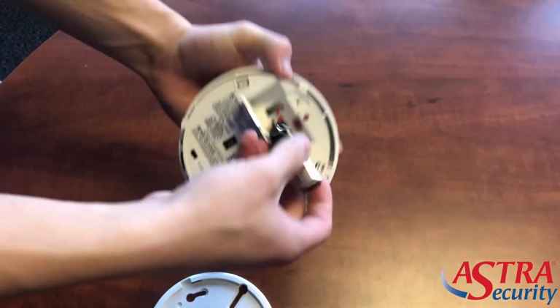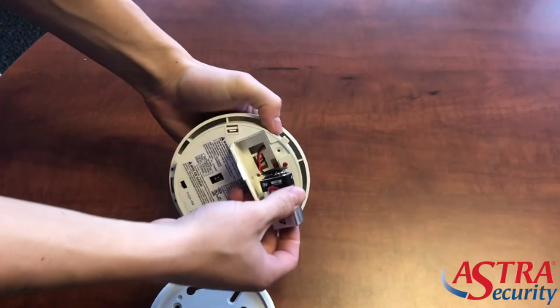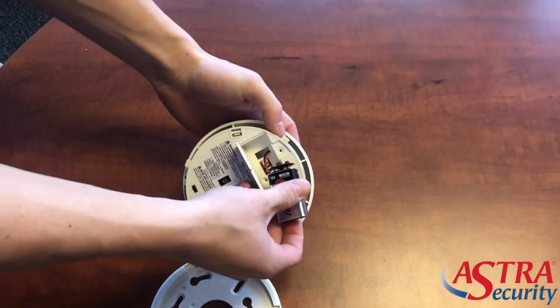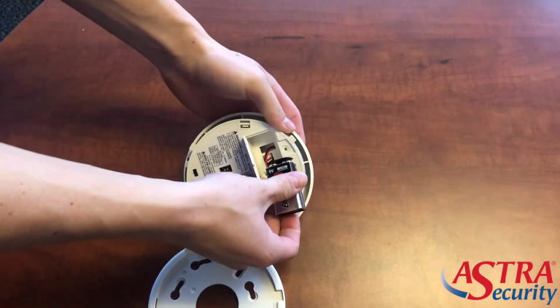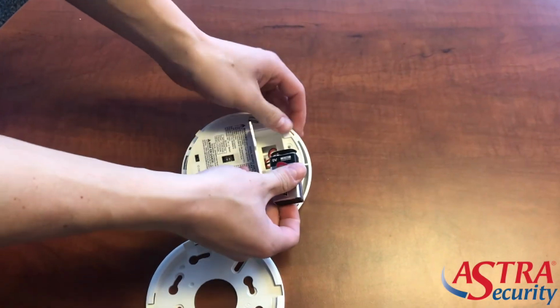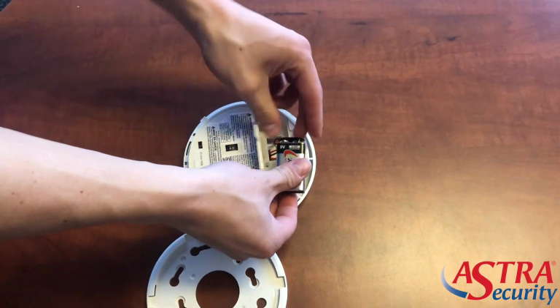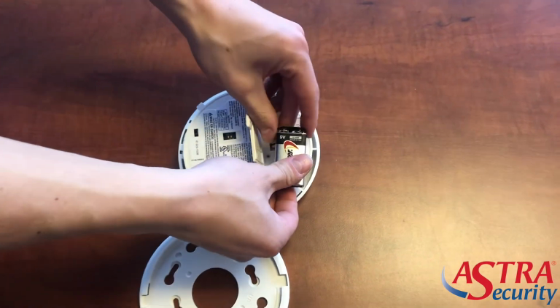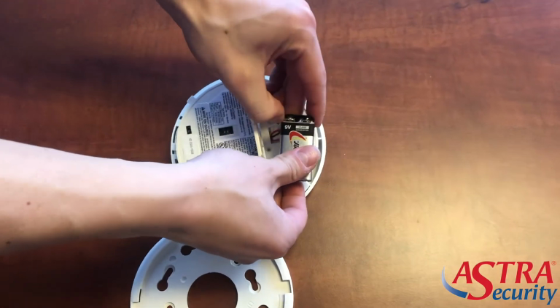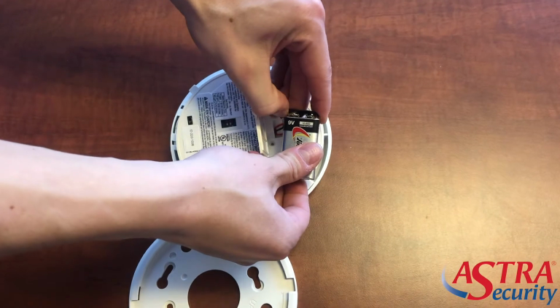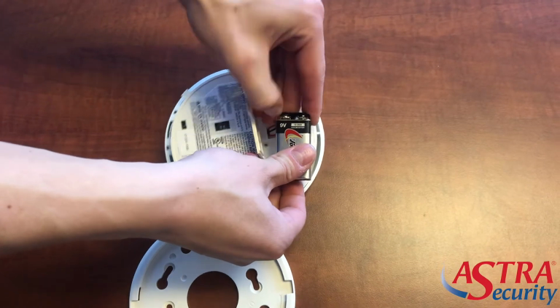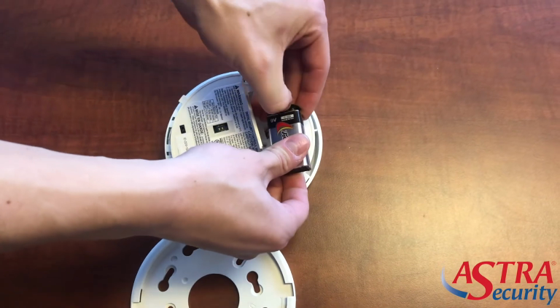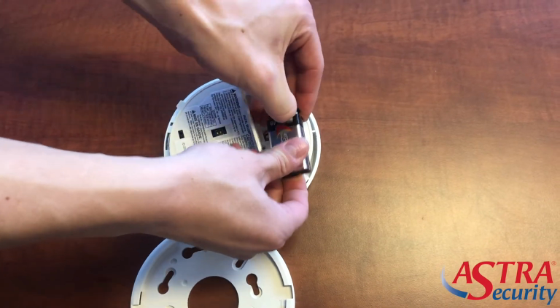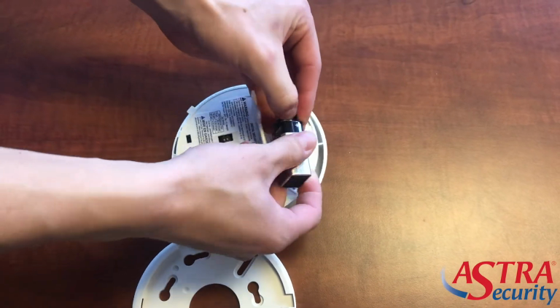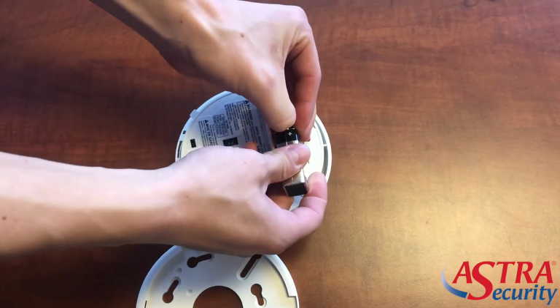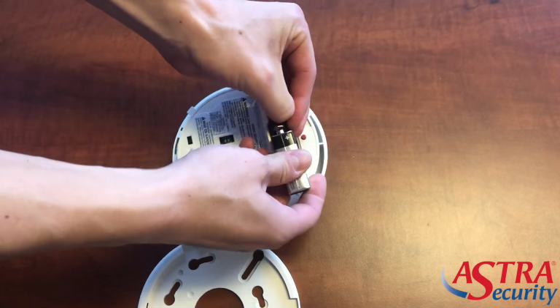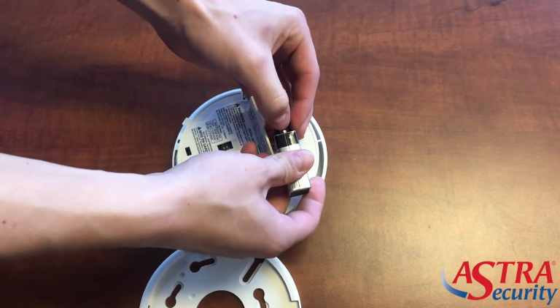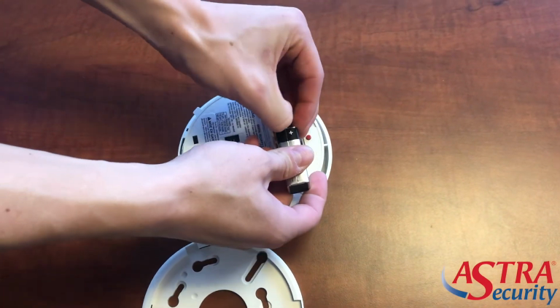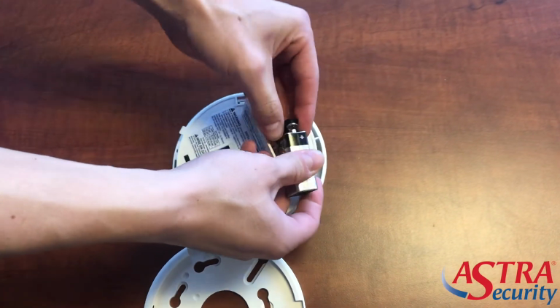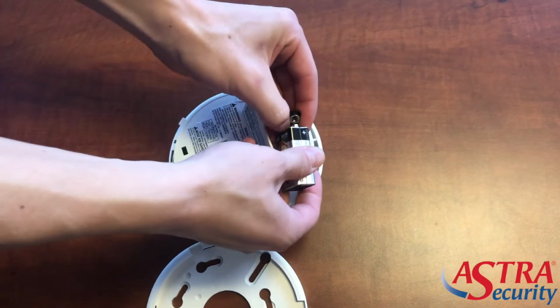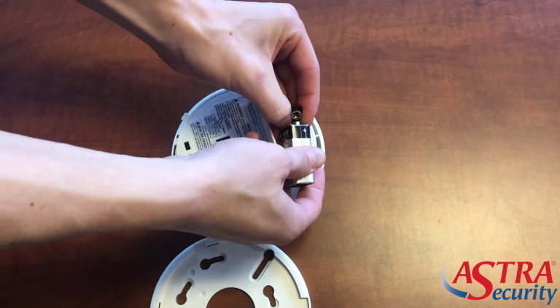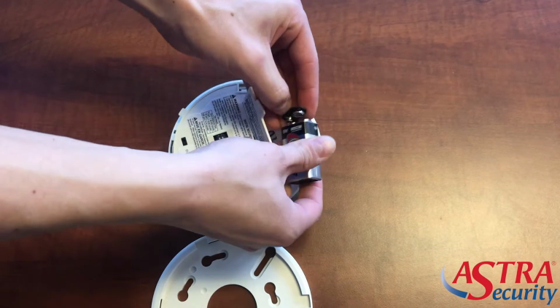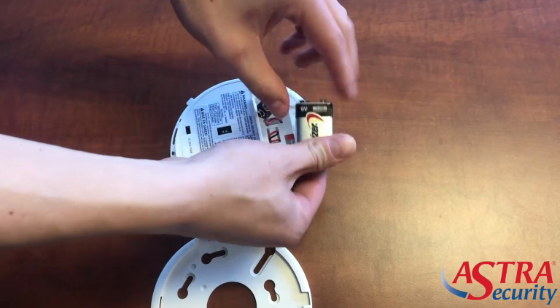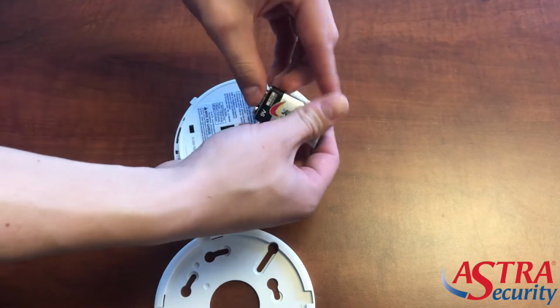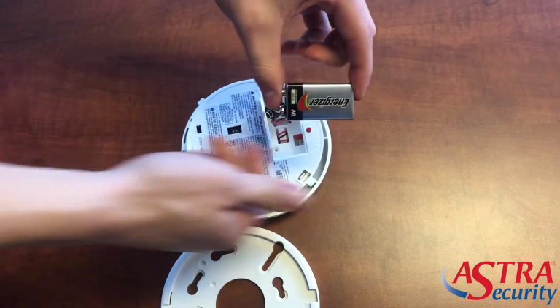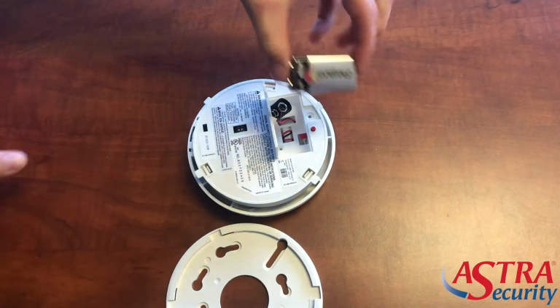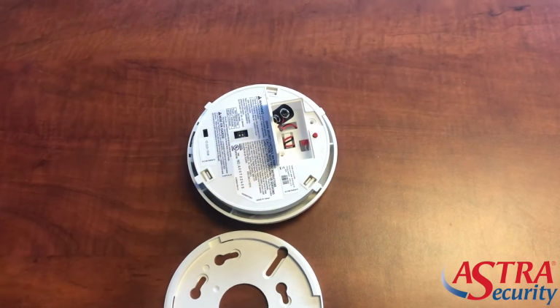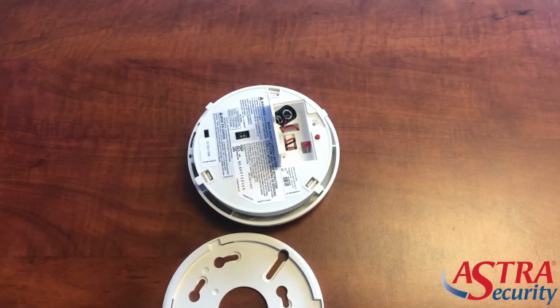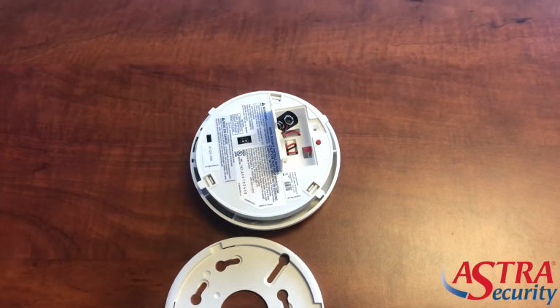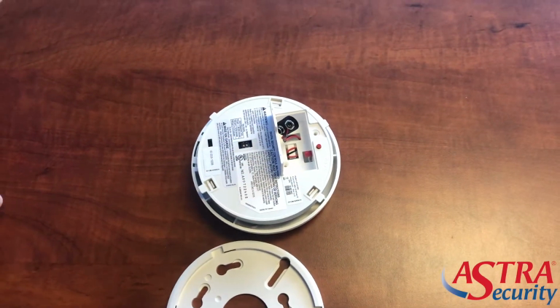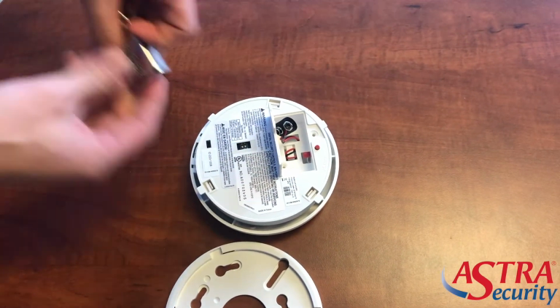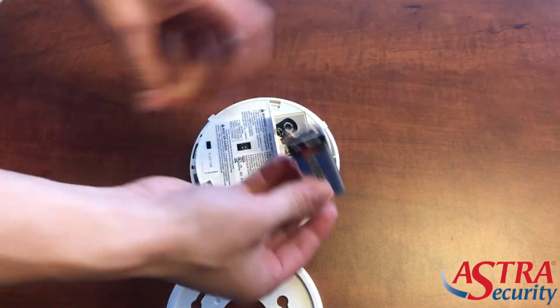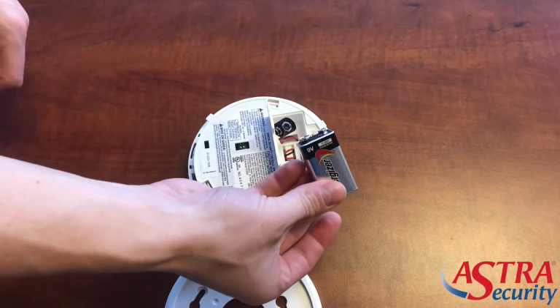The 9-volt battery has the attachment on the end of it, so you'll go ahead and pry that off like so. Once that is off, you will go ahead and replace that battery with the new one.